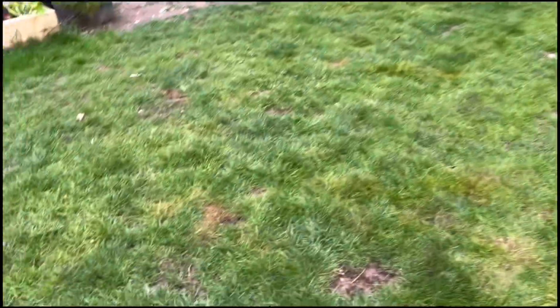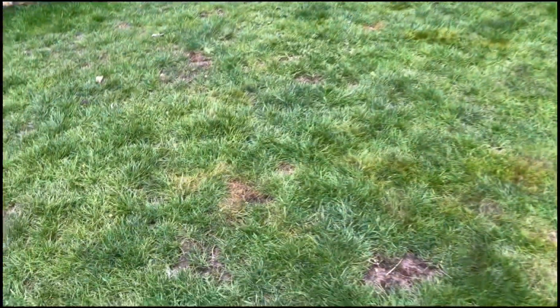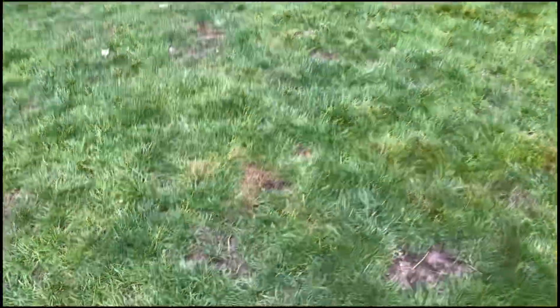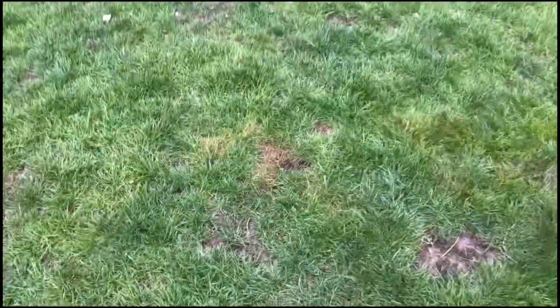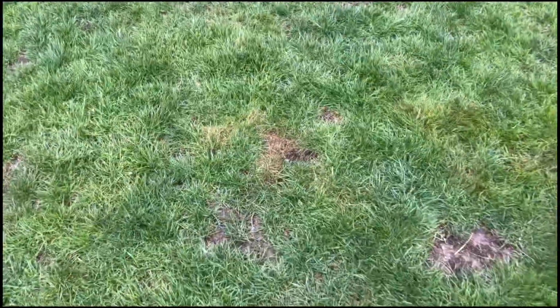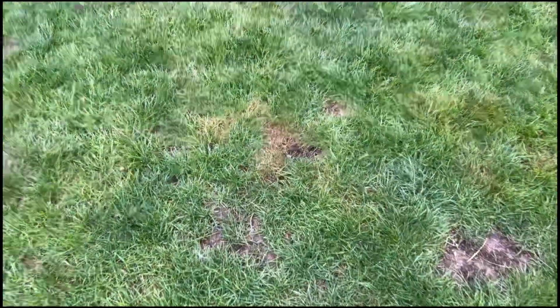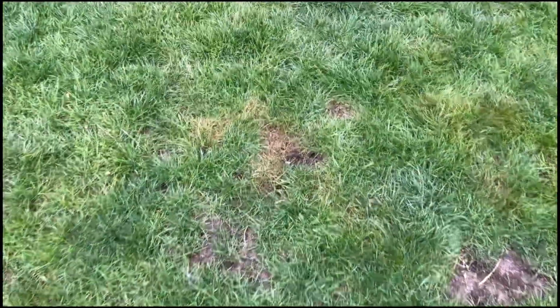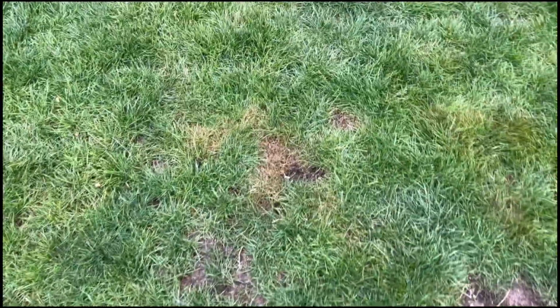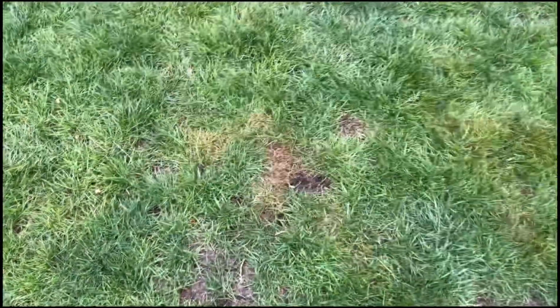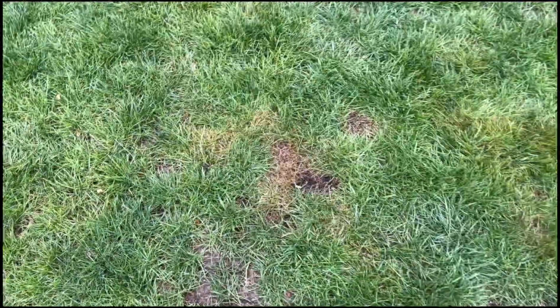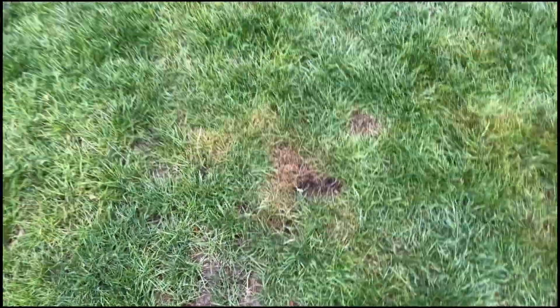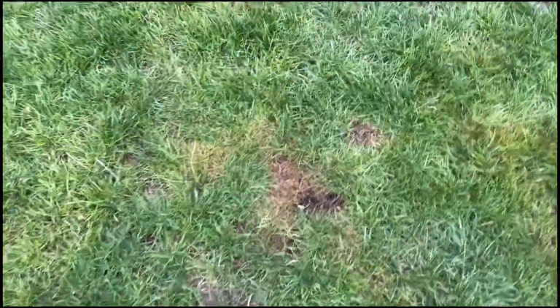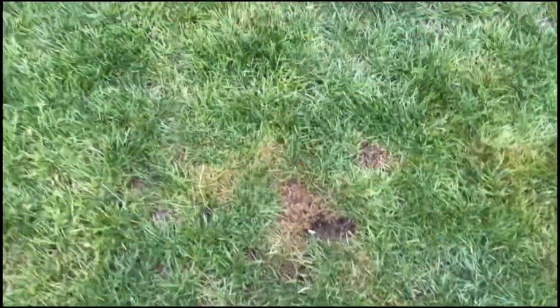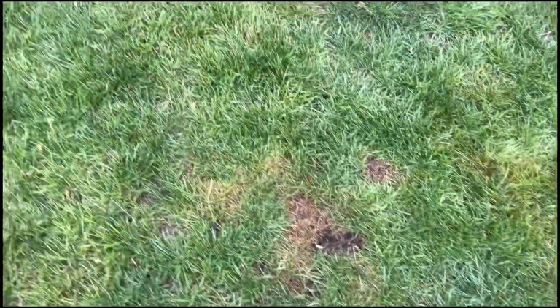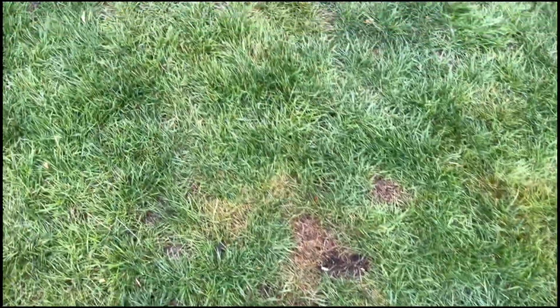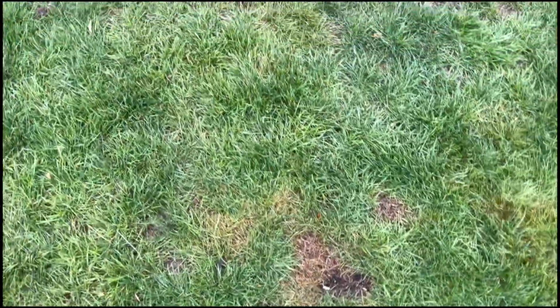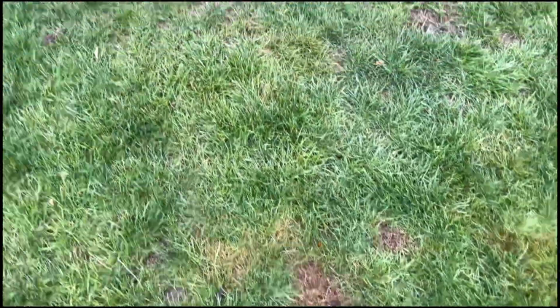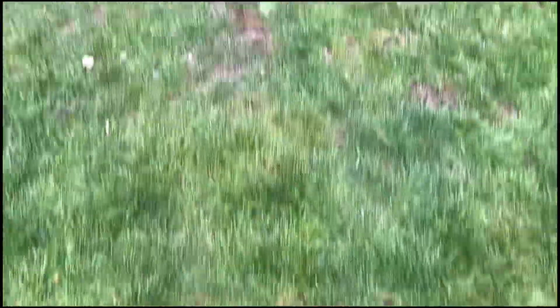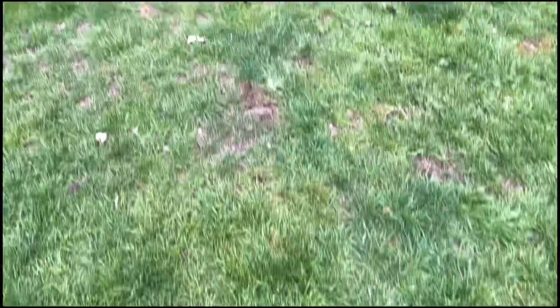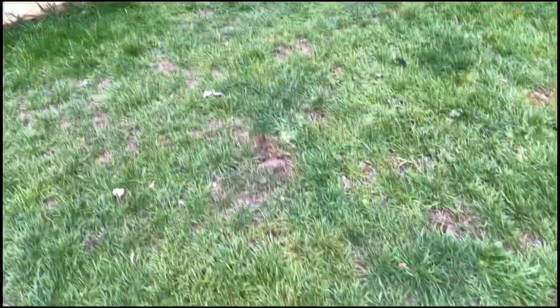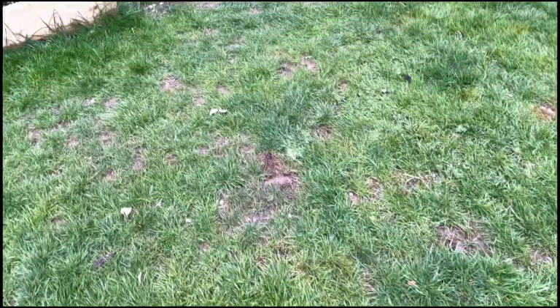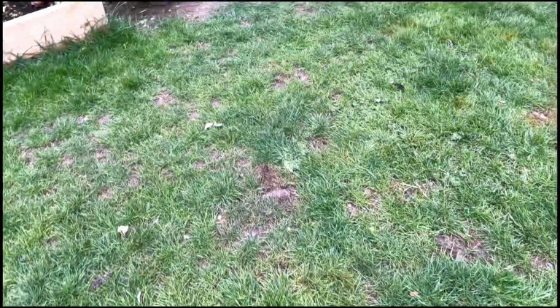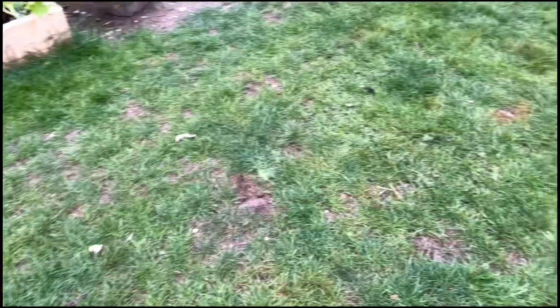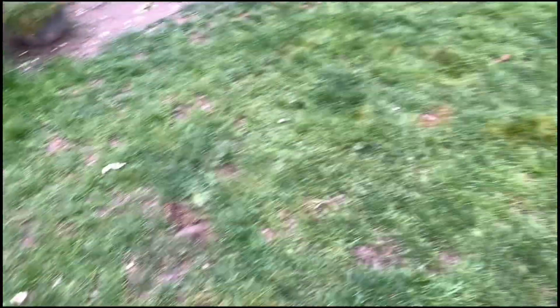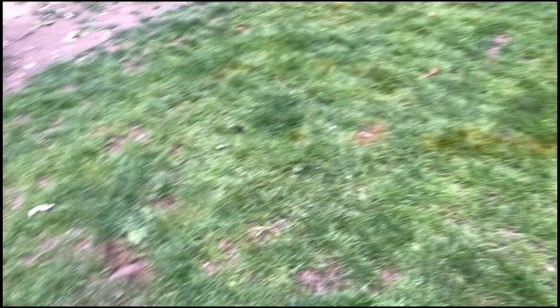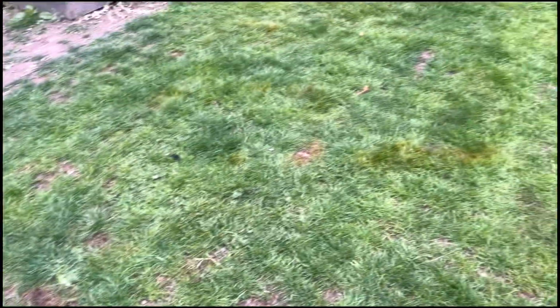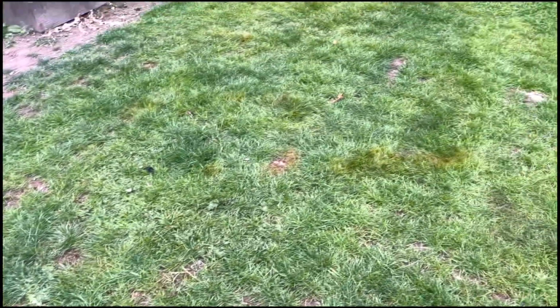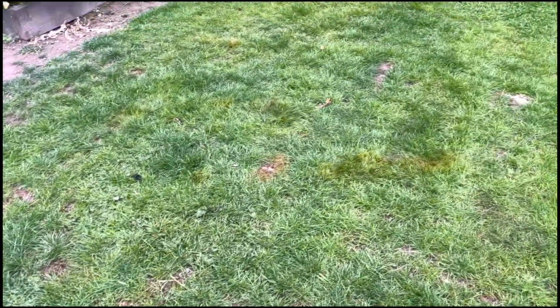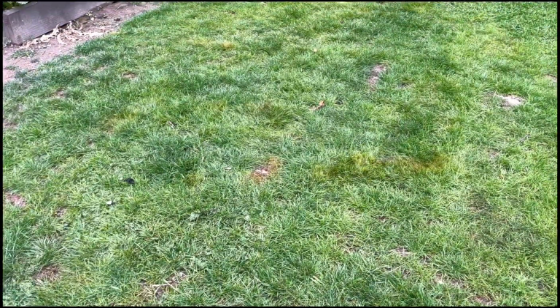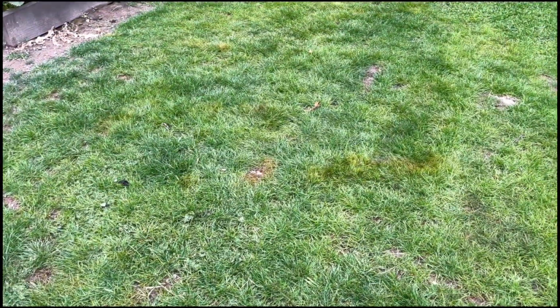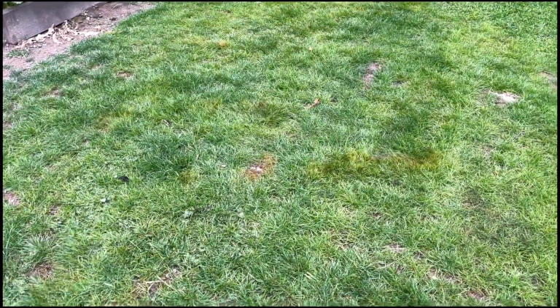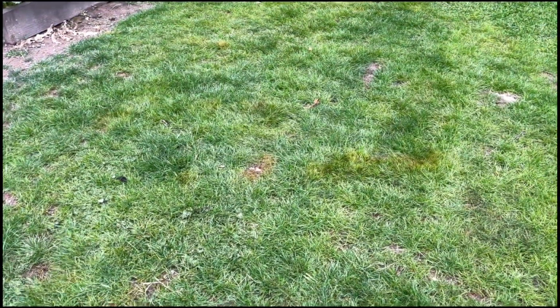It looks better in real life than it does on here, but you can see there's some brown patches. That's just because we haven't had a lot of rain lately.